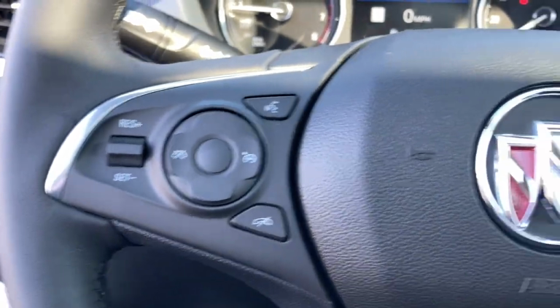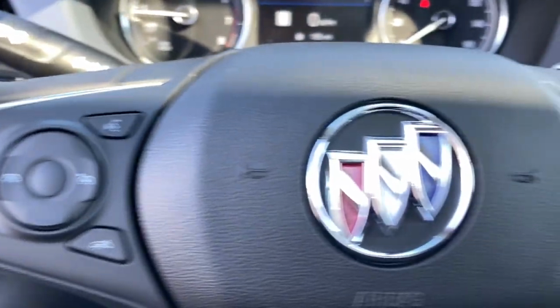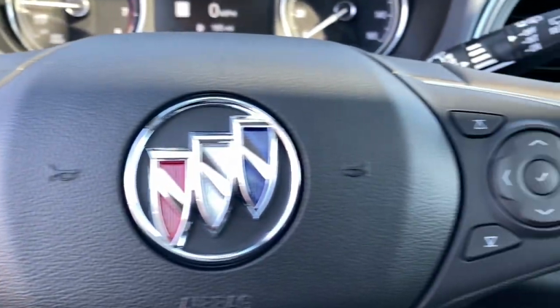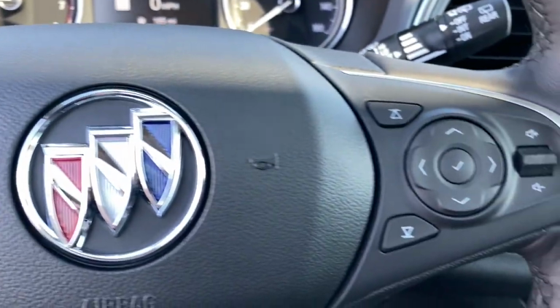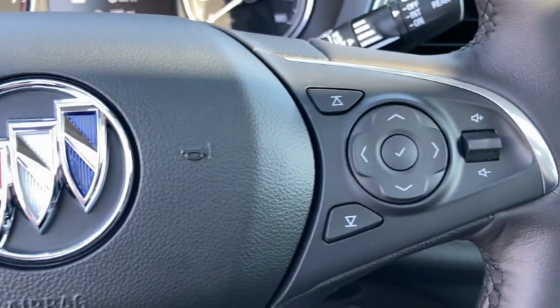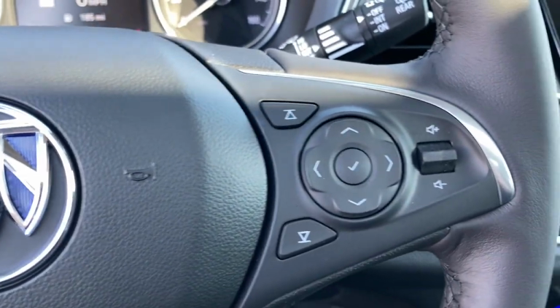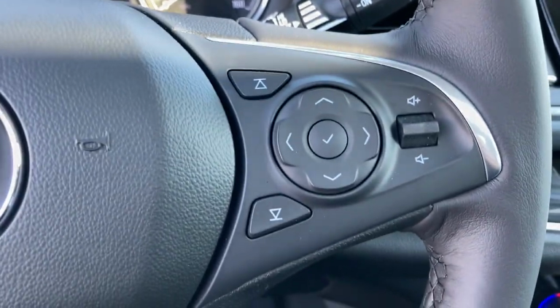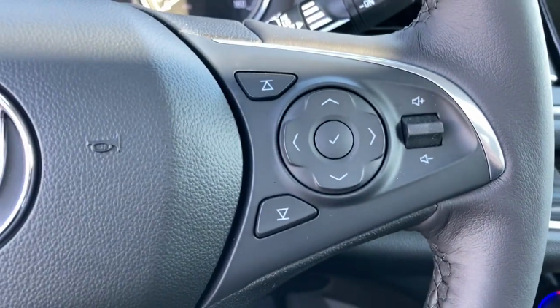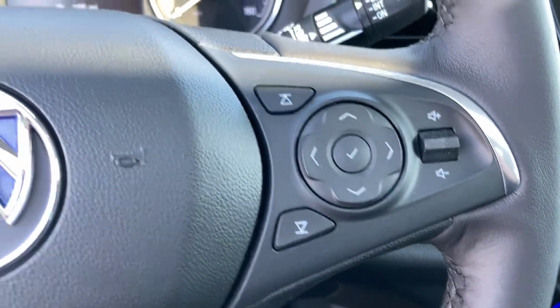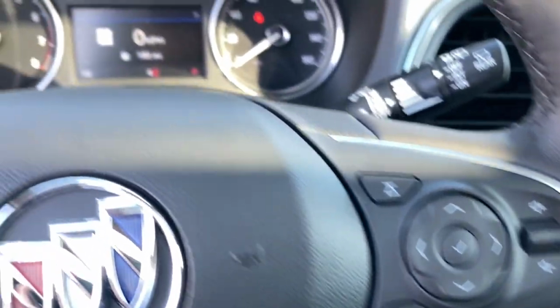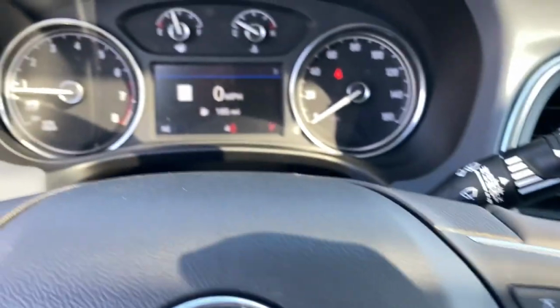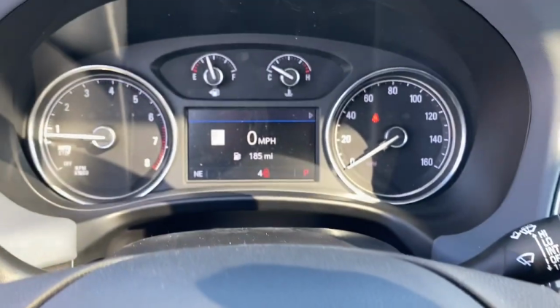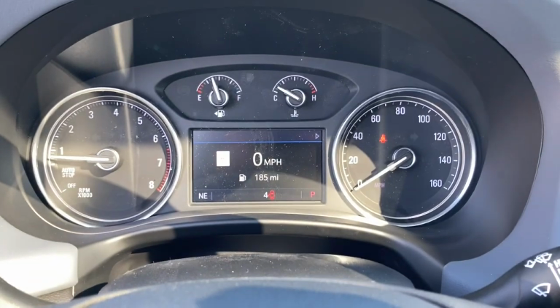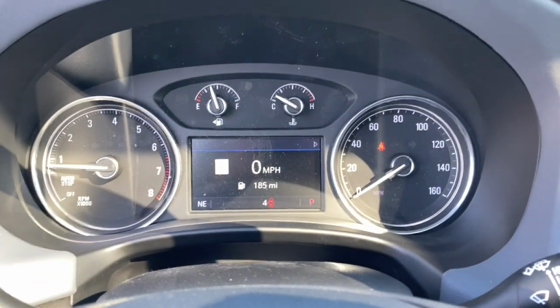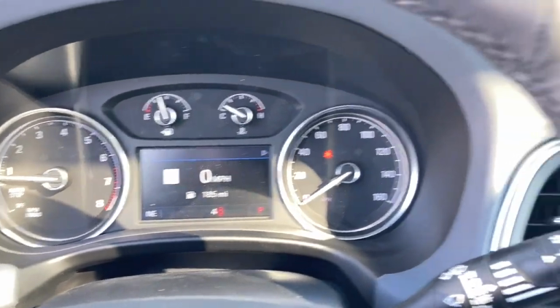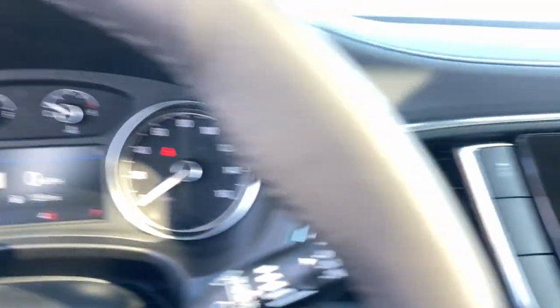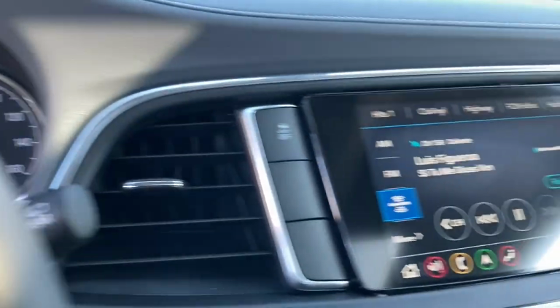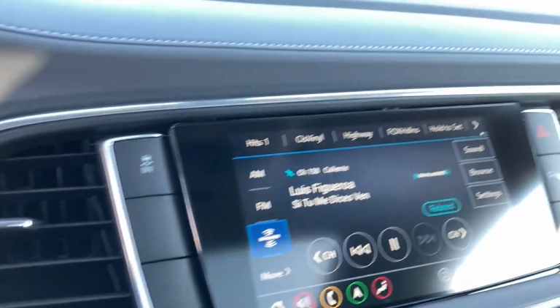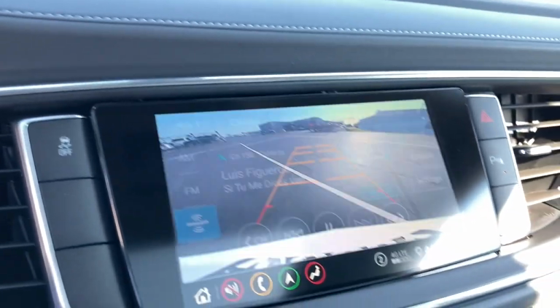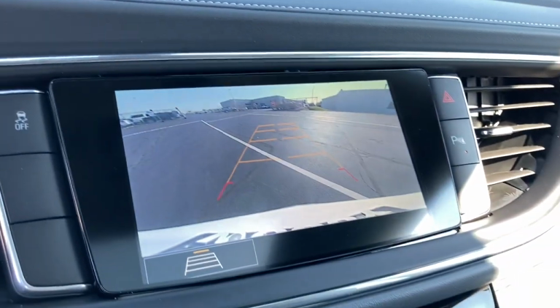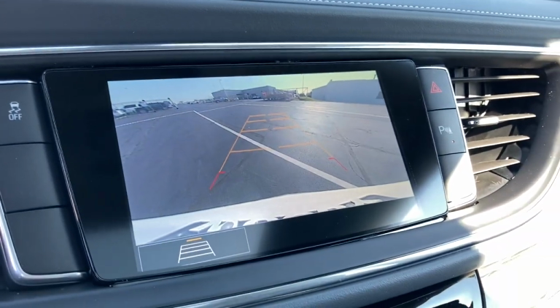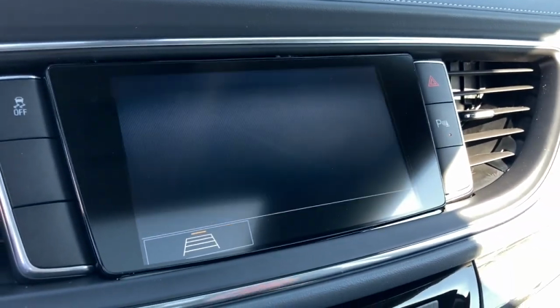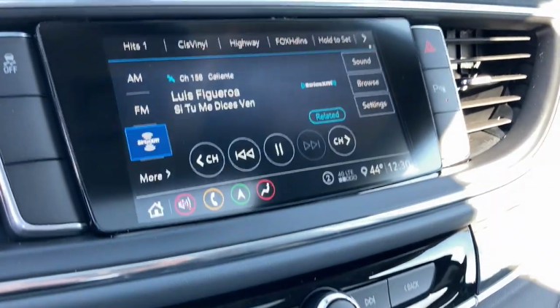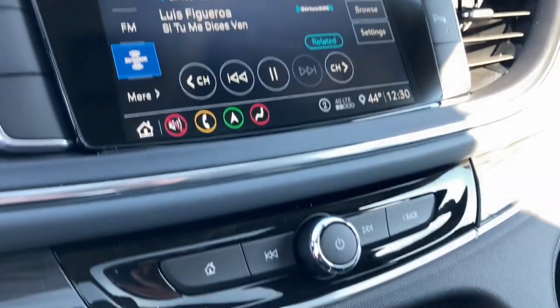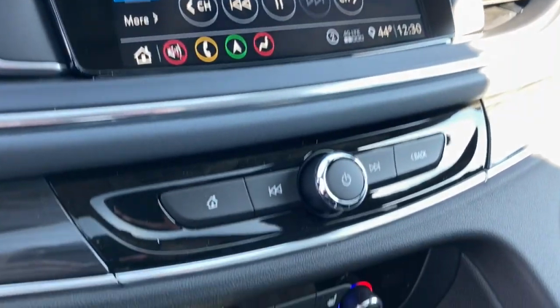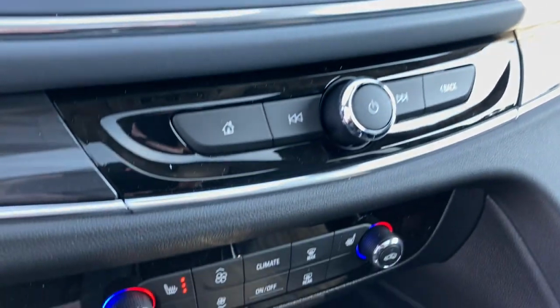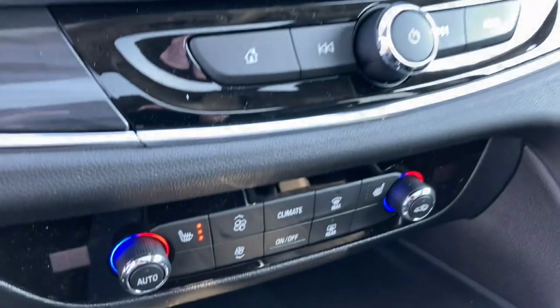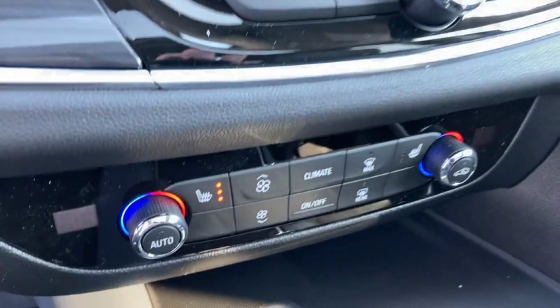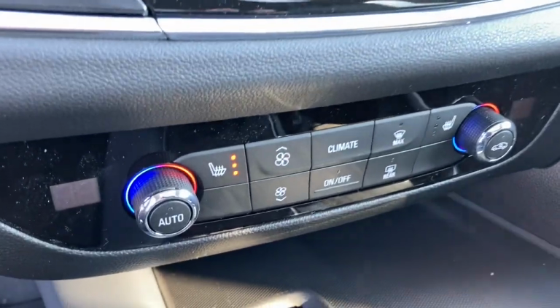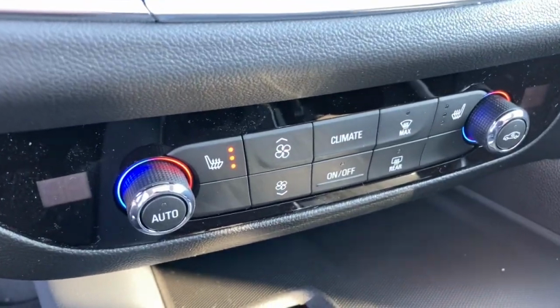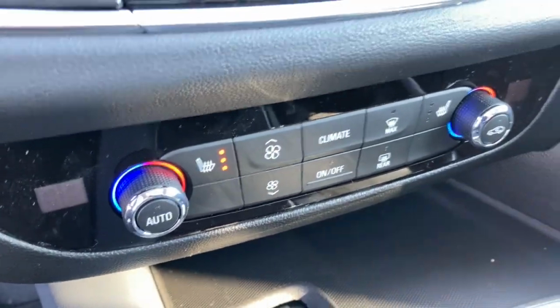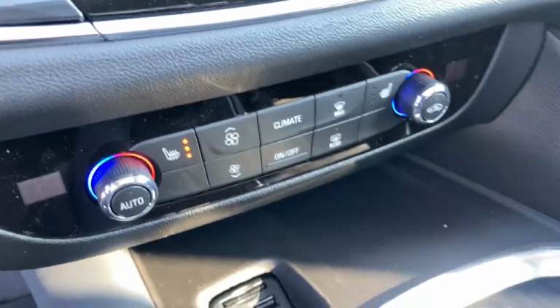Power passenger seat, remote engine start, third row seat, heated front seat. The Enclave gives you the satisfaction of knowing you are driving excellence. Call us today for a road test.